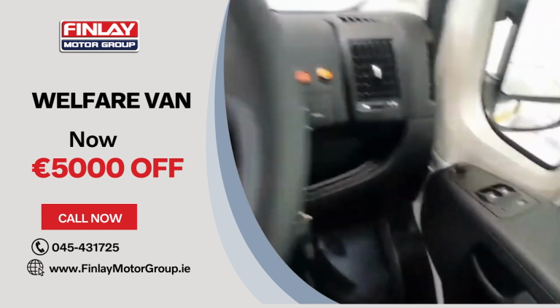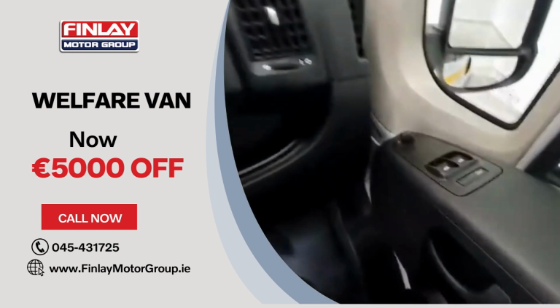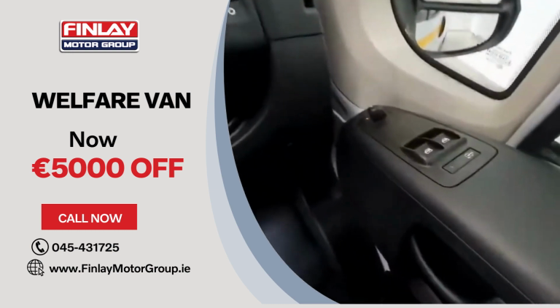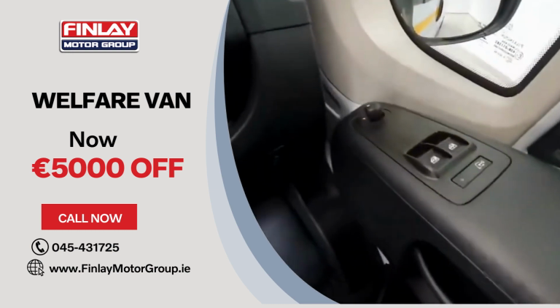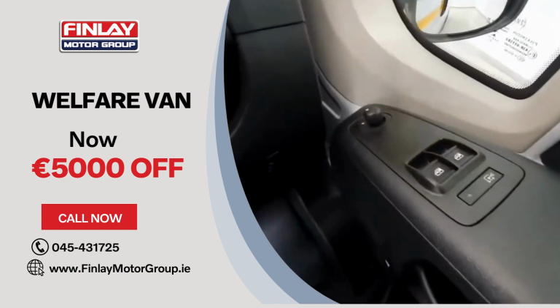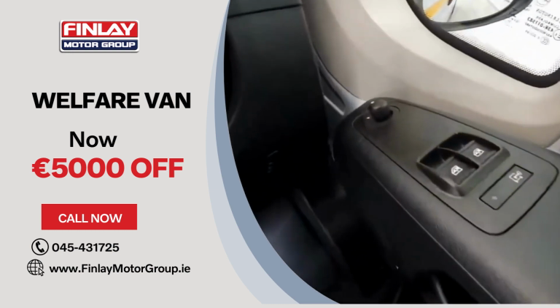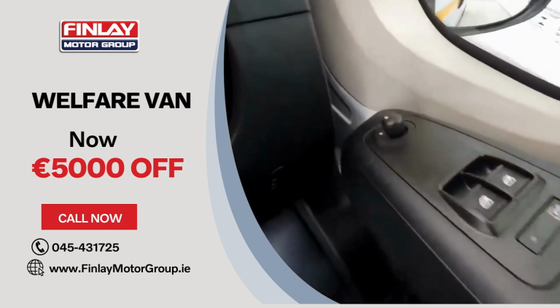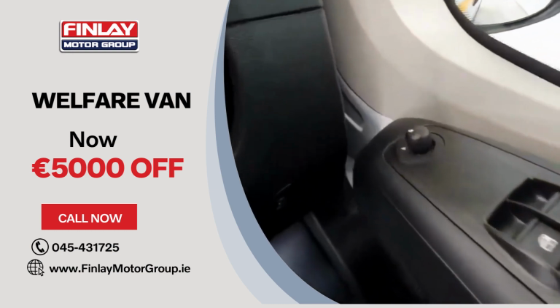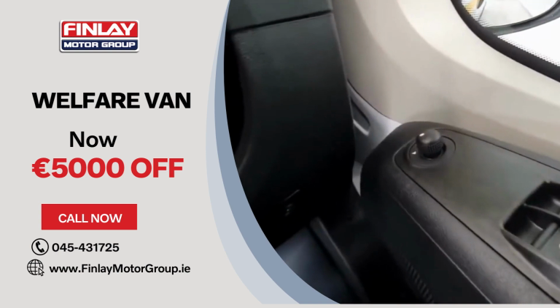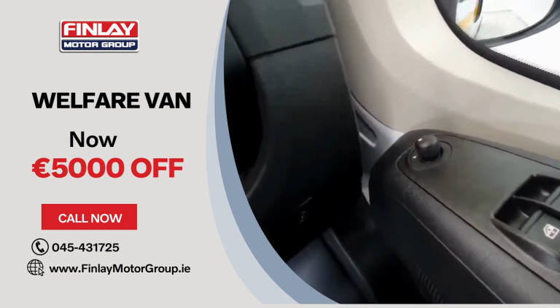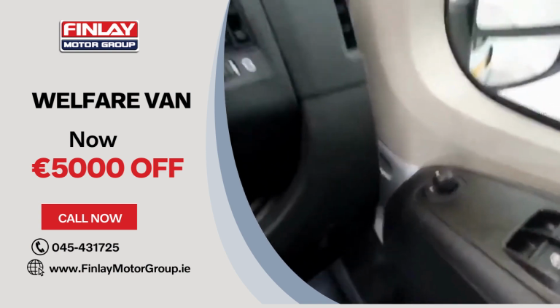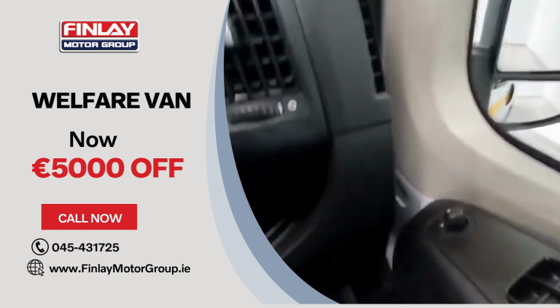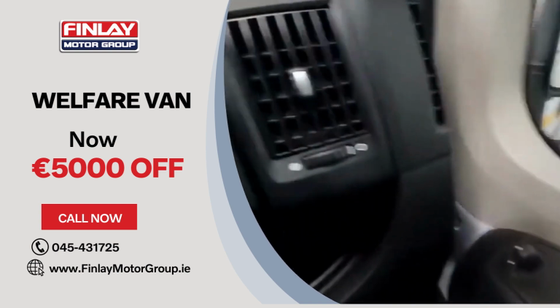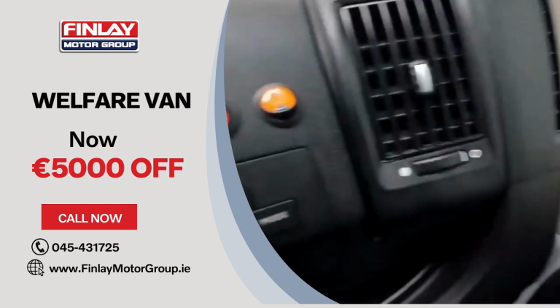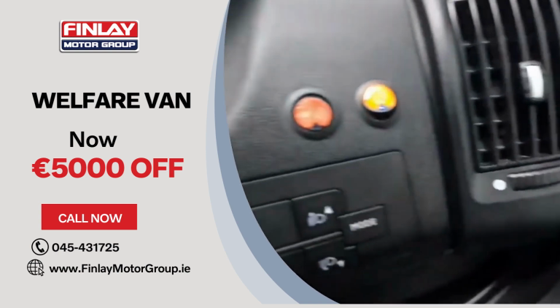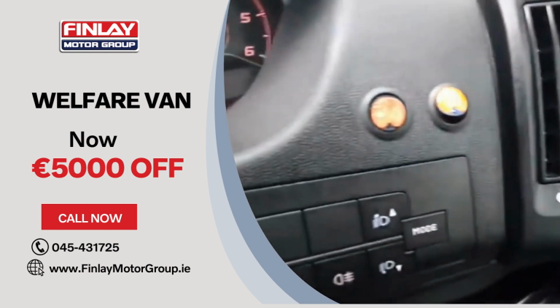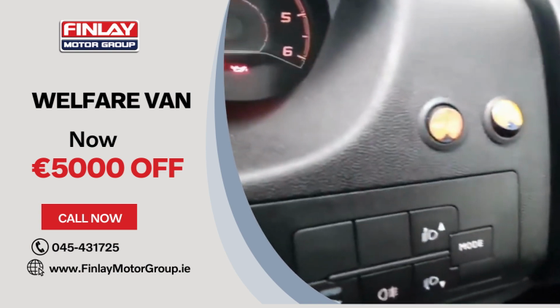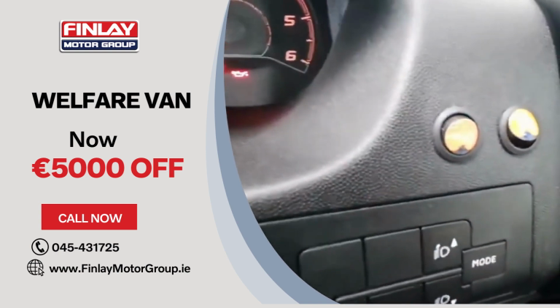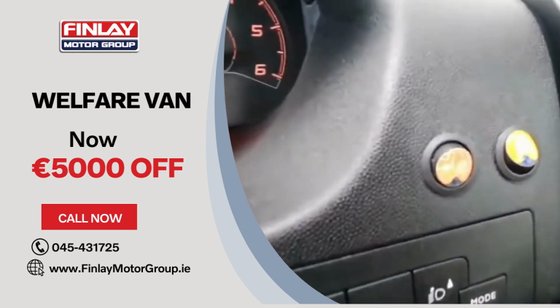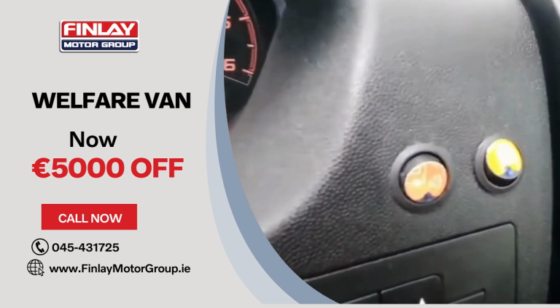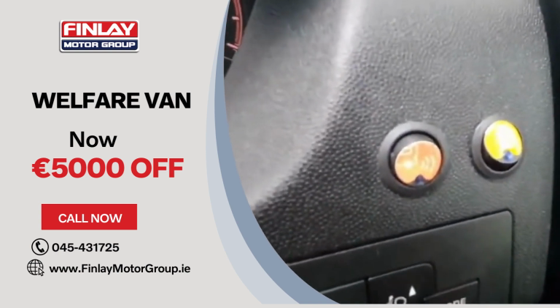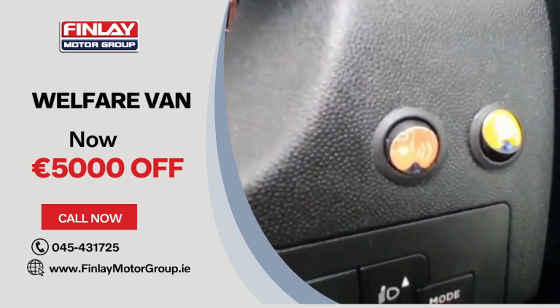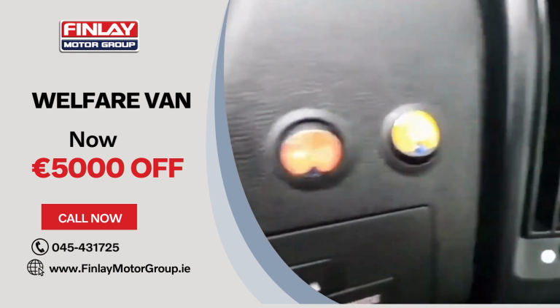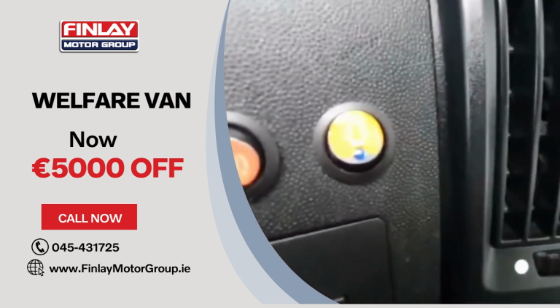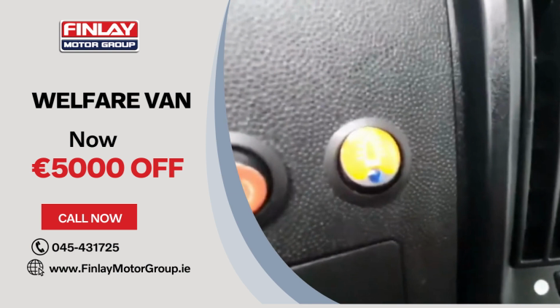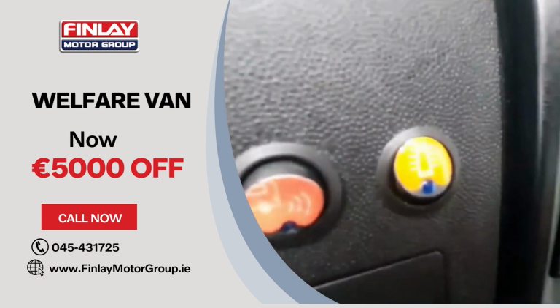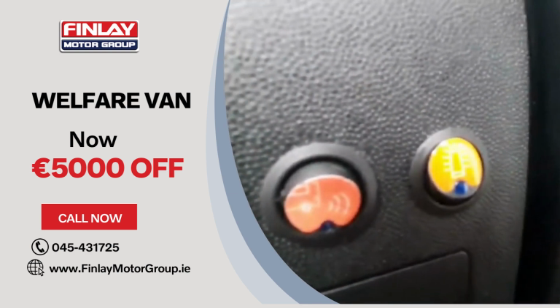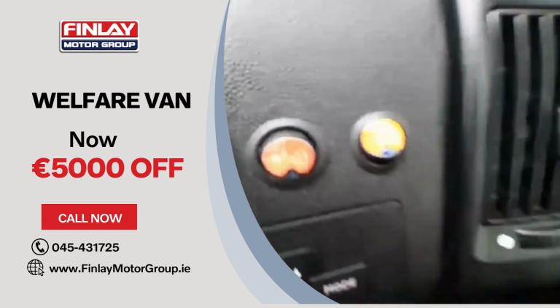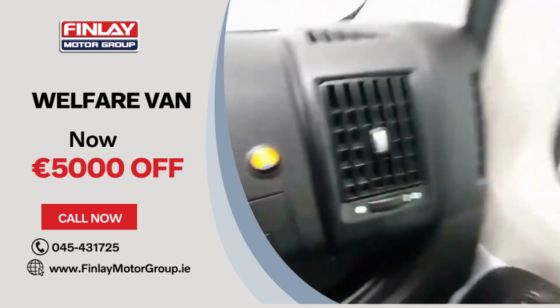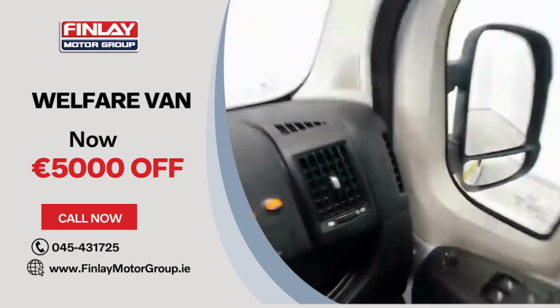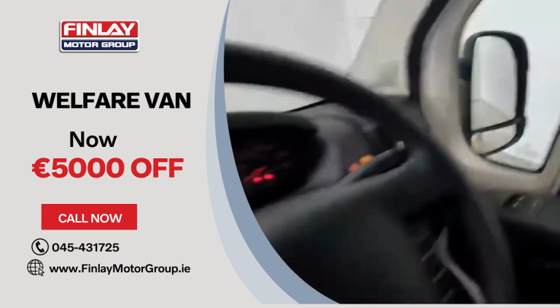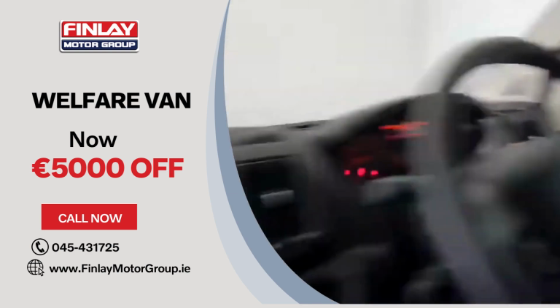It does have electric windows up front with electric mirrors. Fitted in the conversion is a rear beacon sound for beeping, and also a light beacon on top that can be controlled here by the switches.